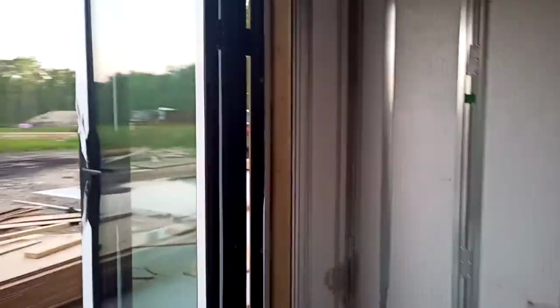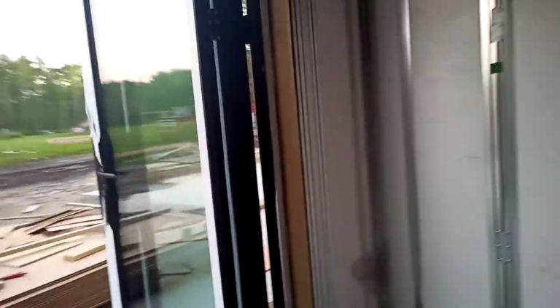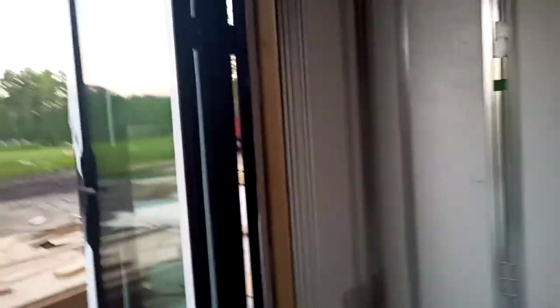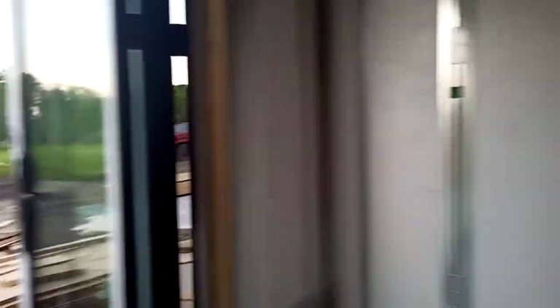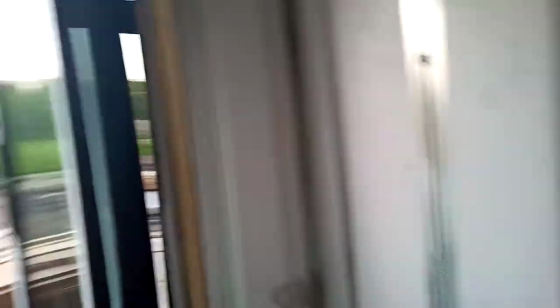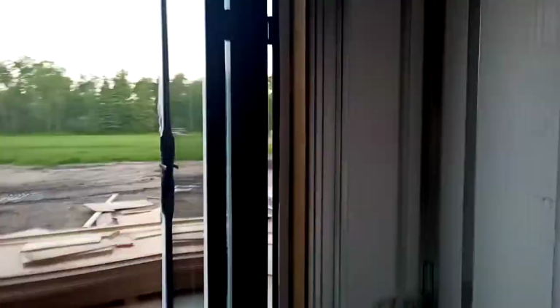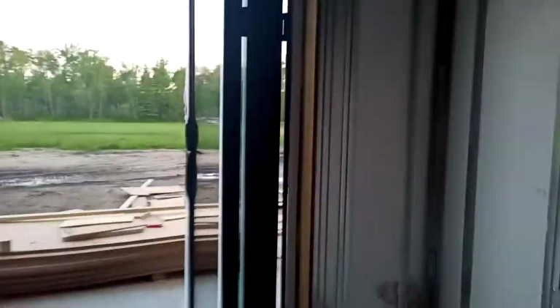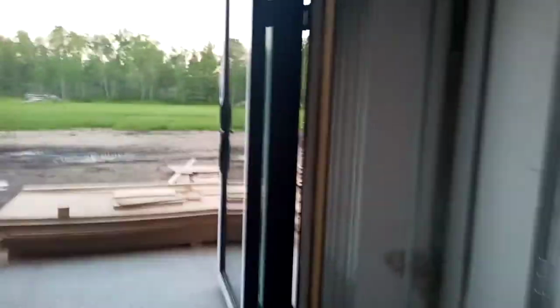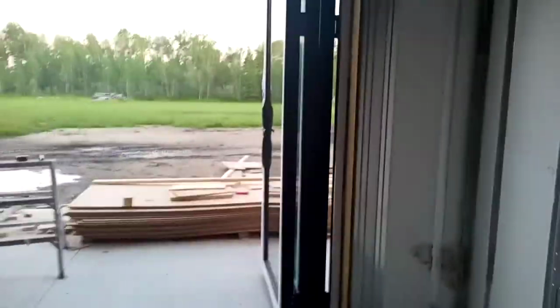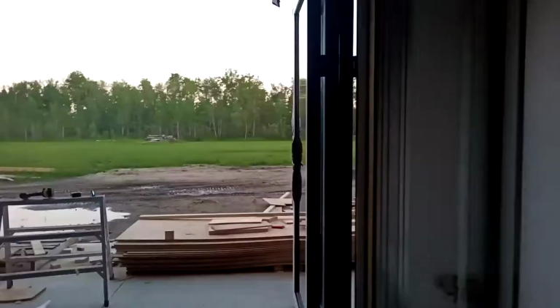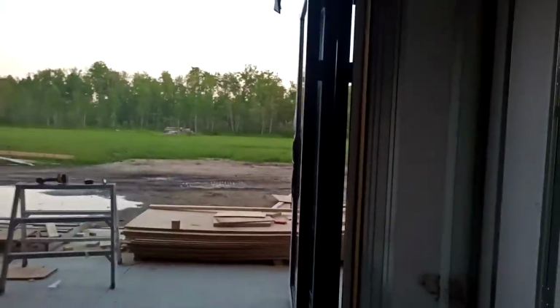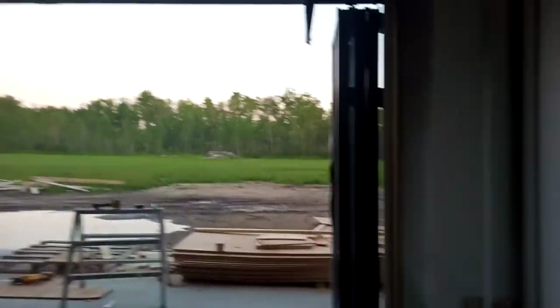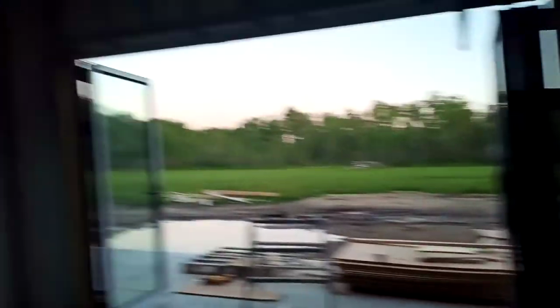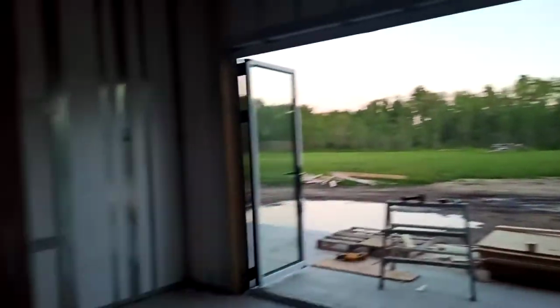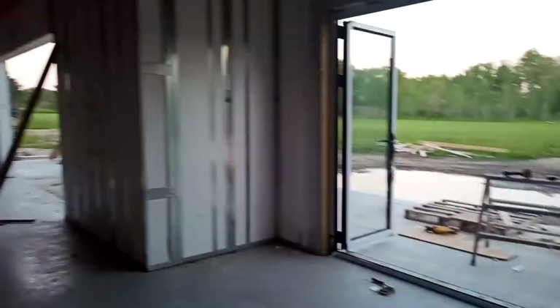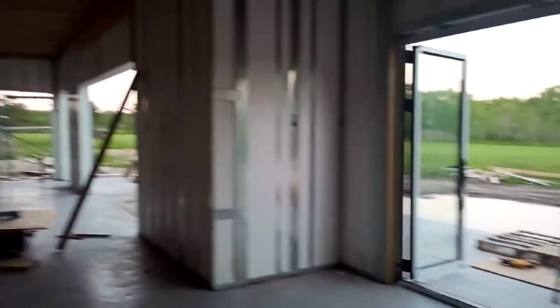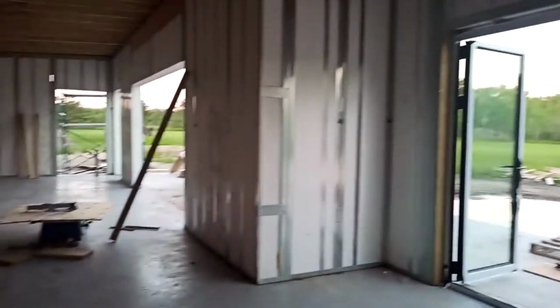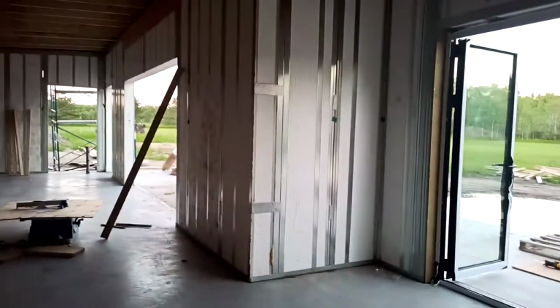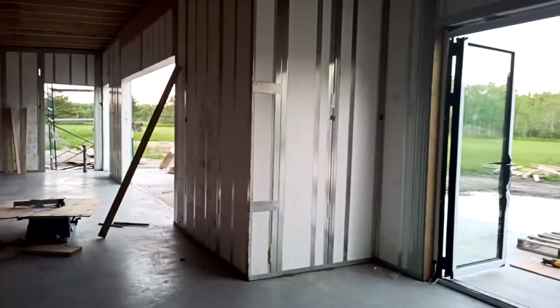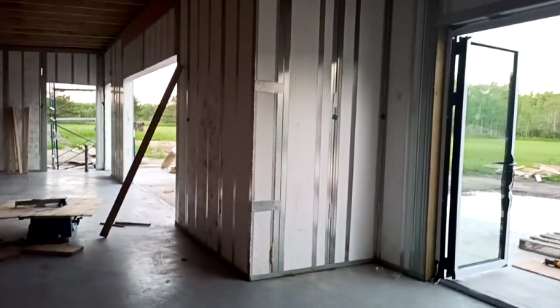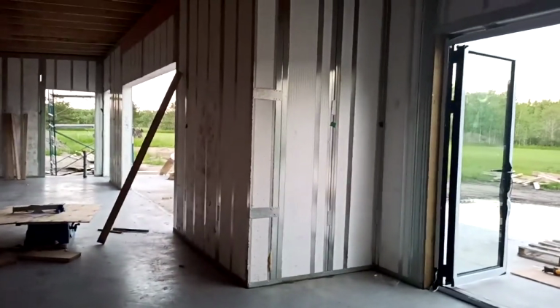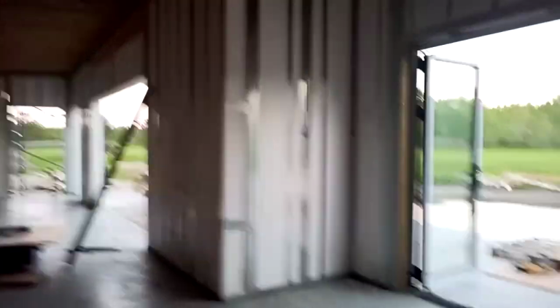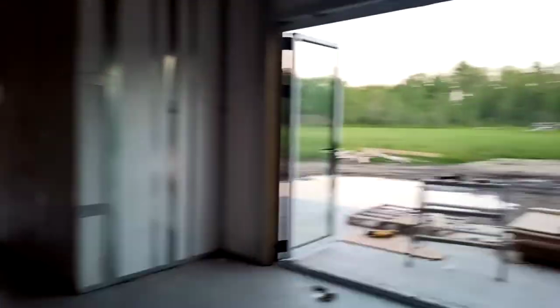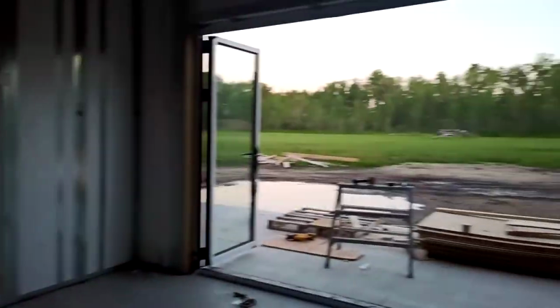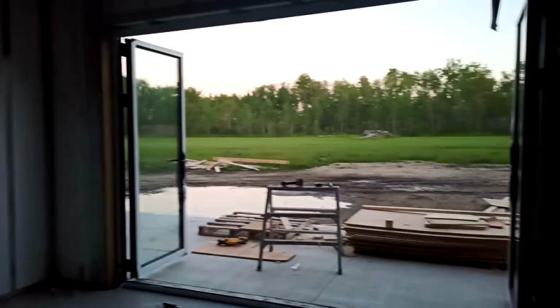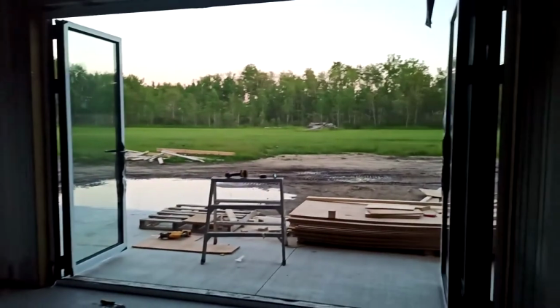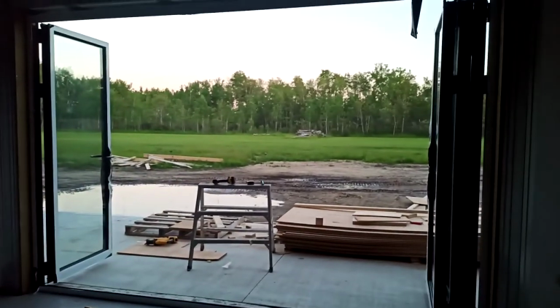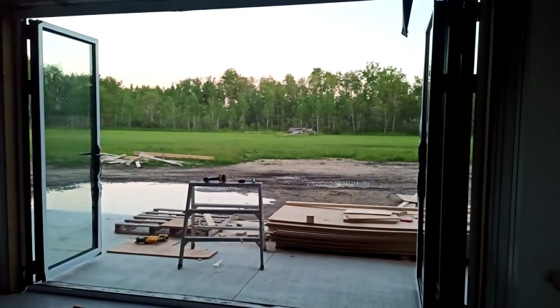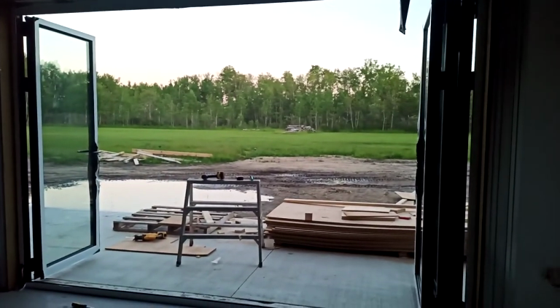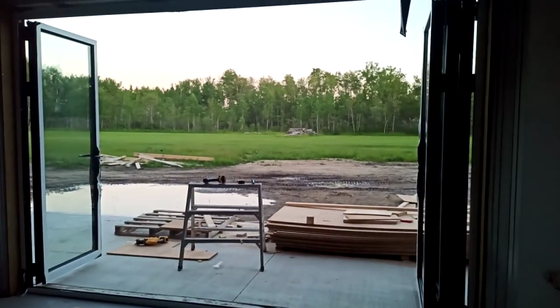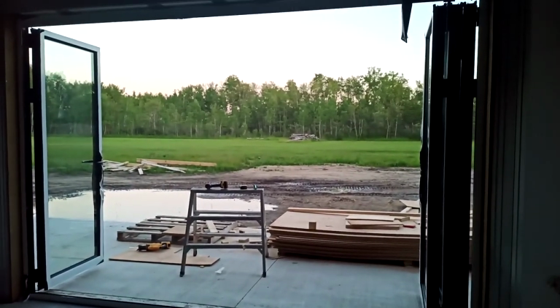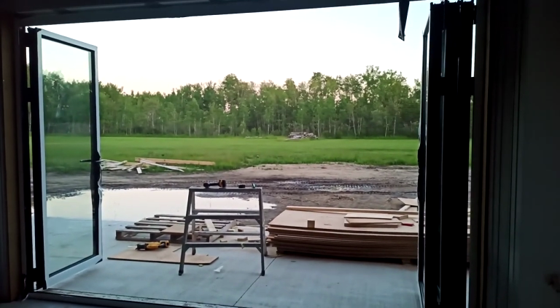So yeah, good job guys. This is one of three doors installed — I have another one to do yet and then go from there.